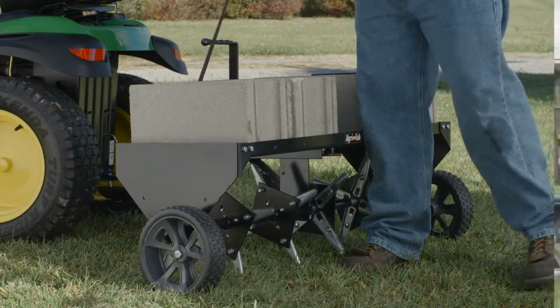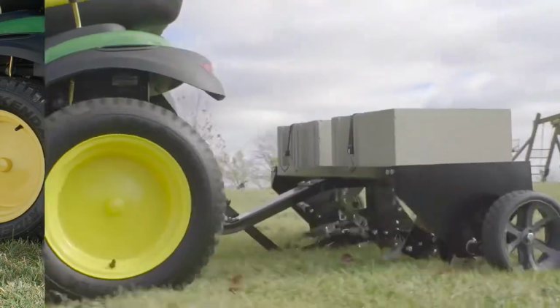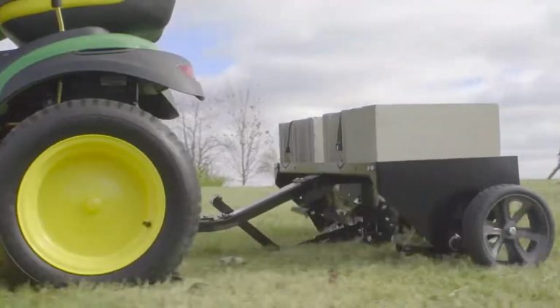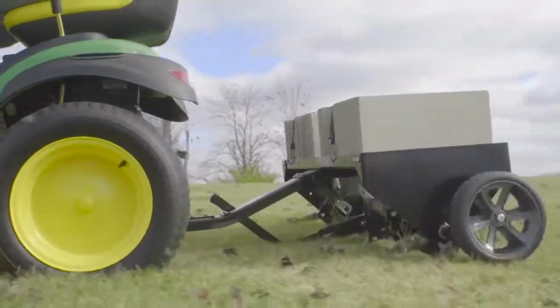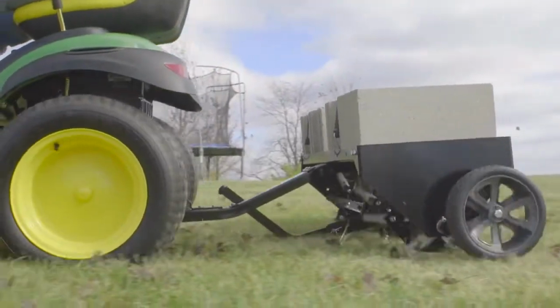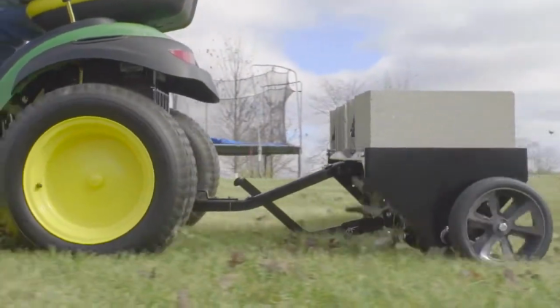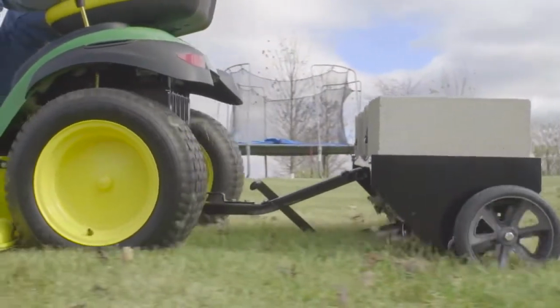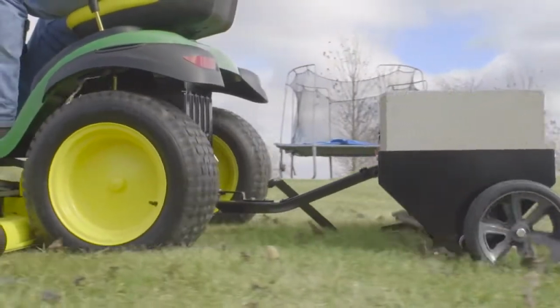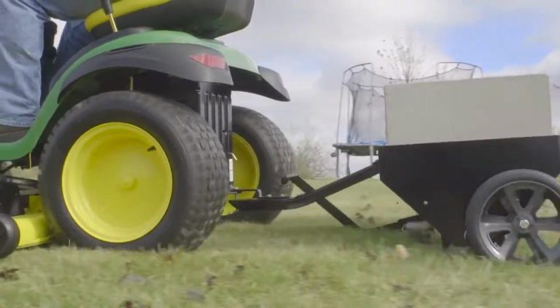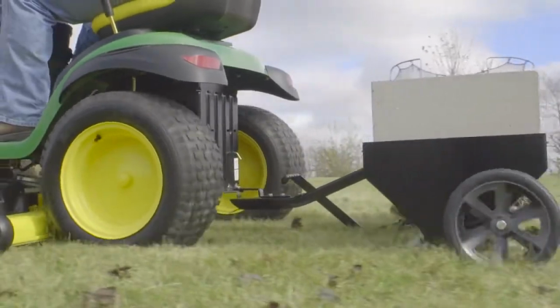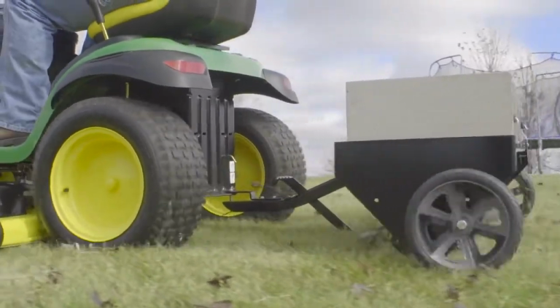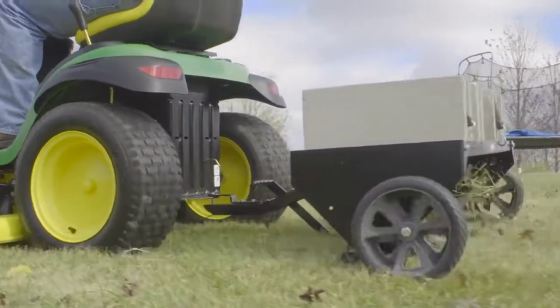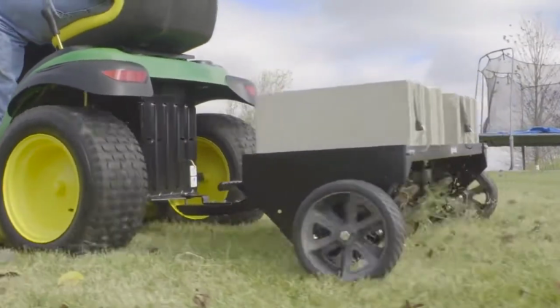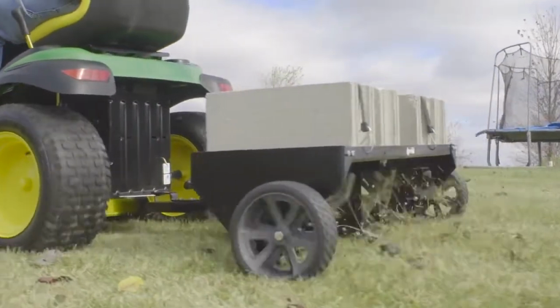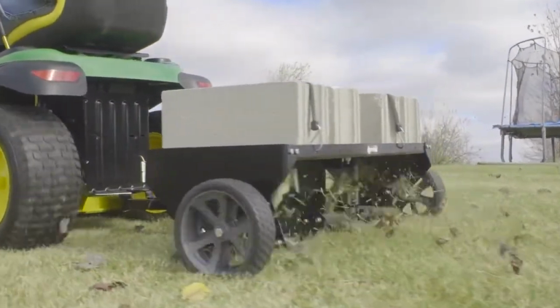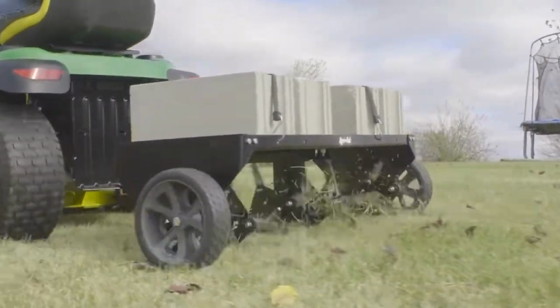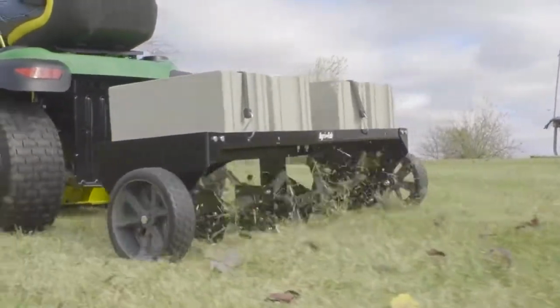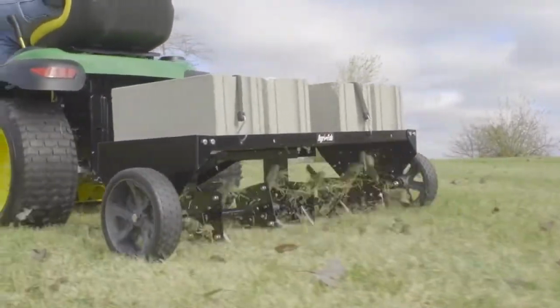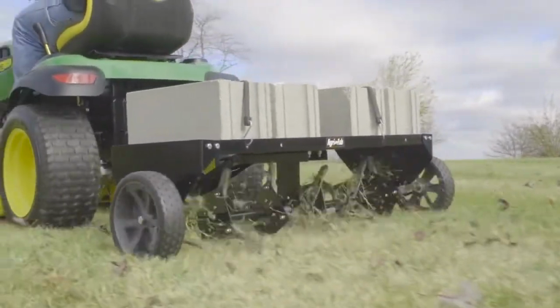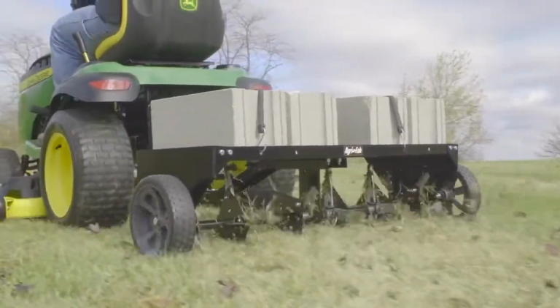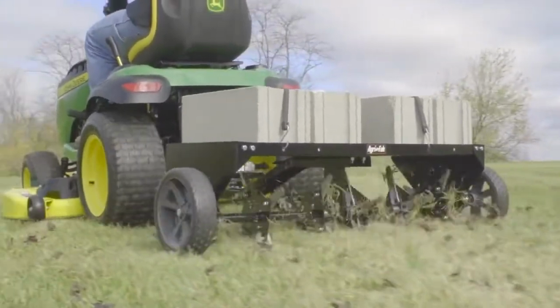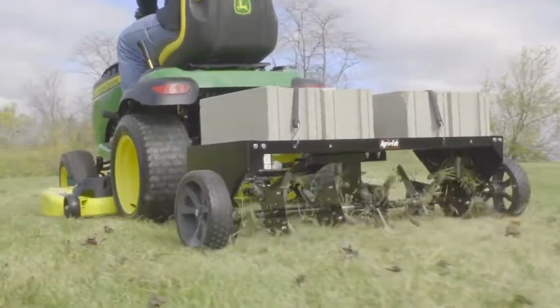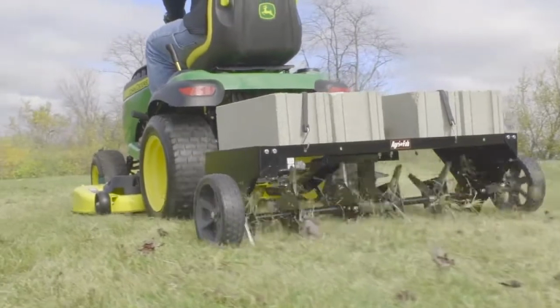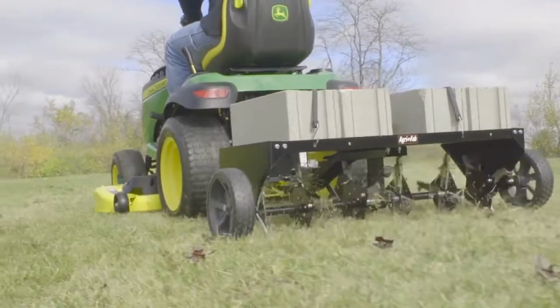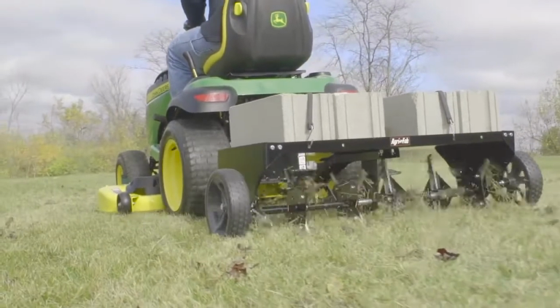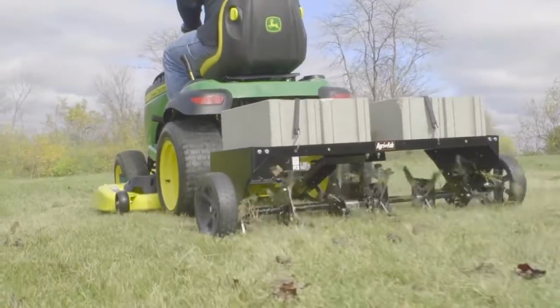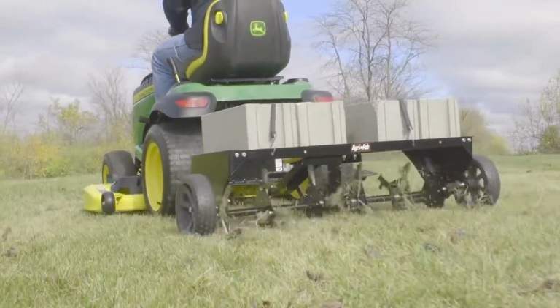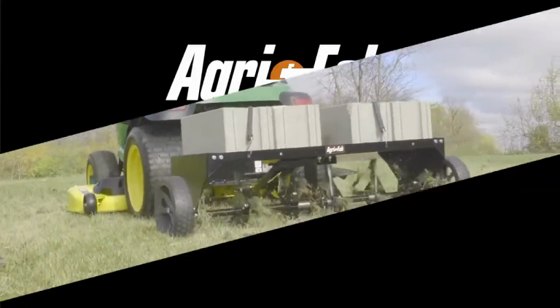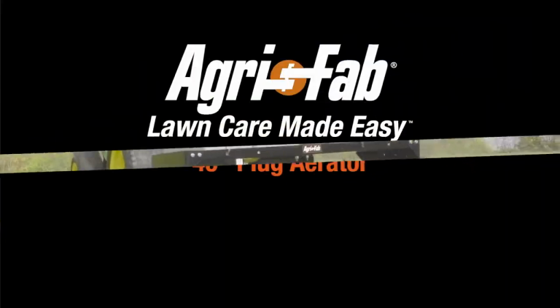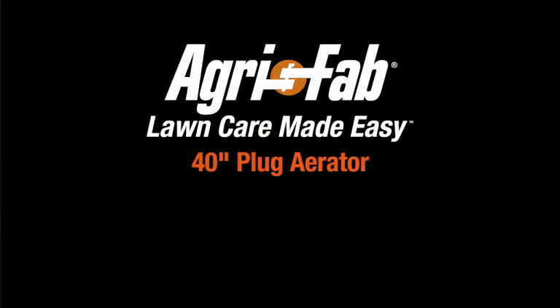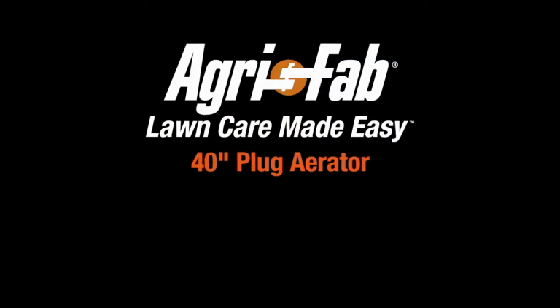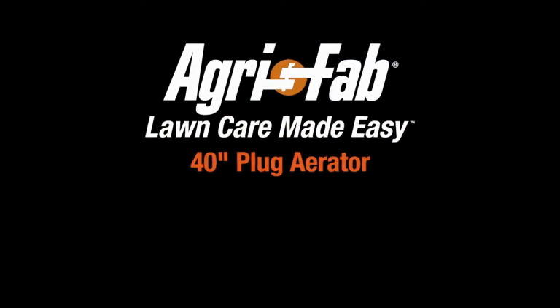Additionally, the universal tow hitch makes it easy to cover lots of ground no matter what brand of lawn tractor you have. Superior products and incredible customer service. AgriFab — lawn care made easy.